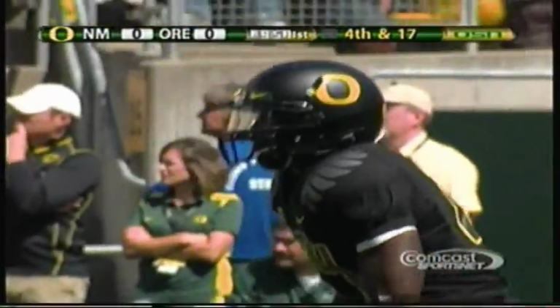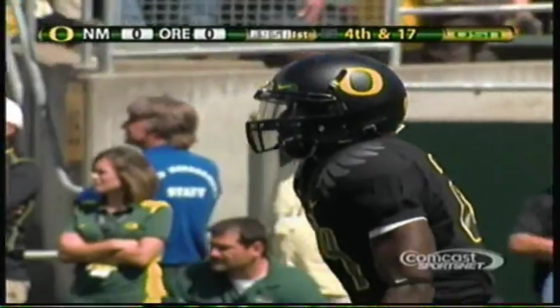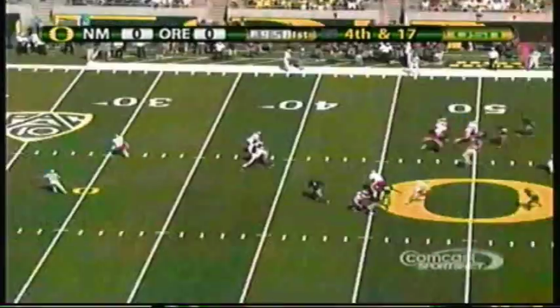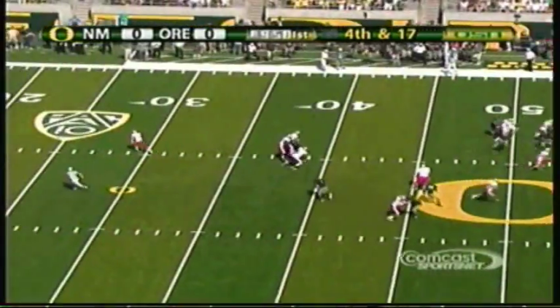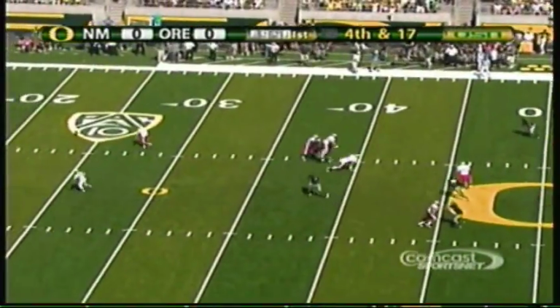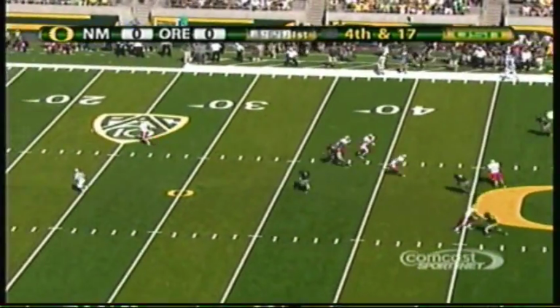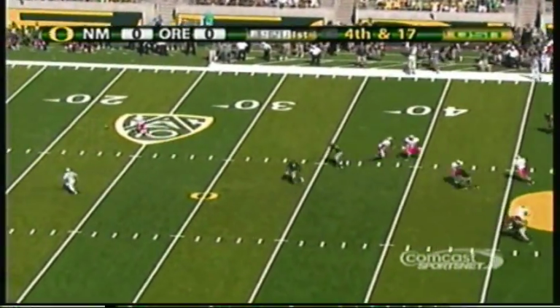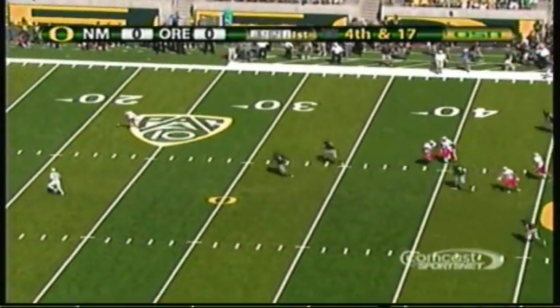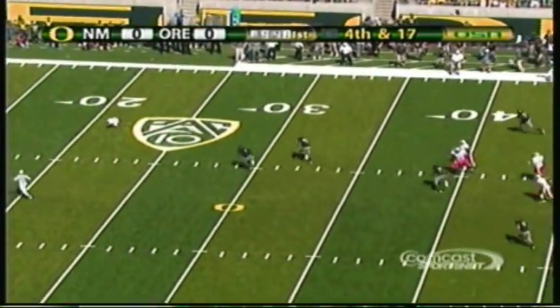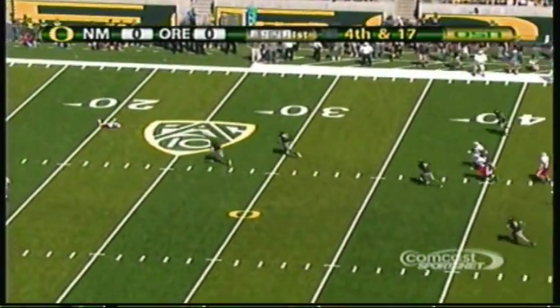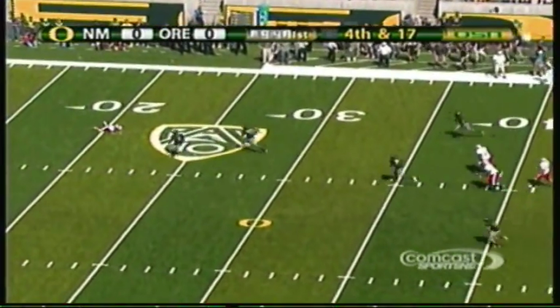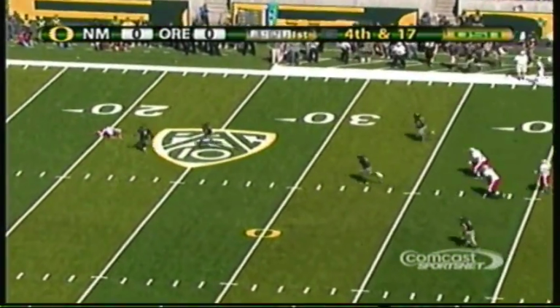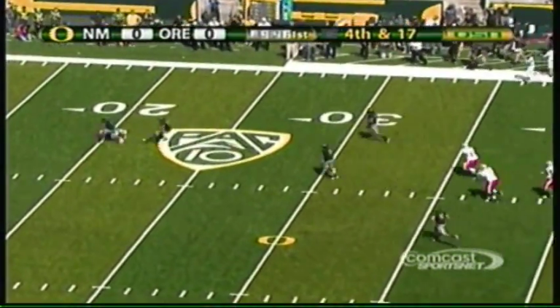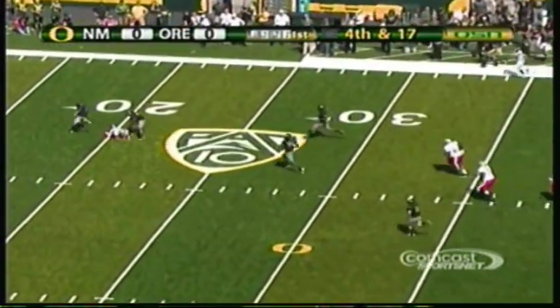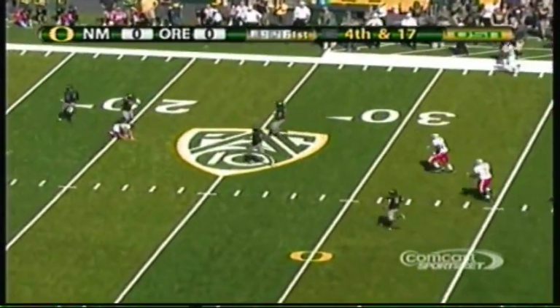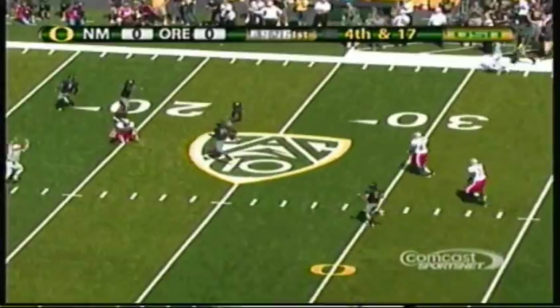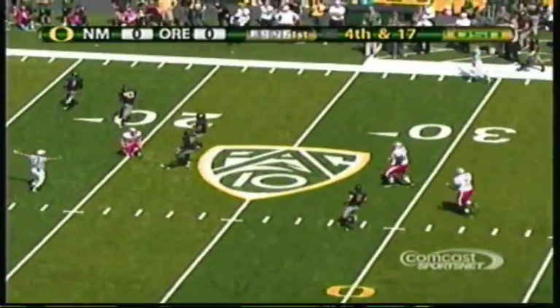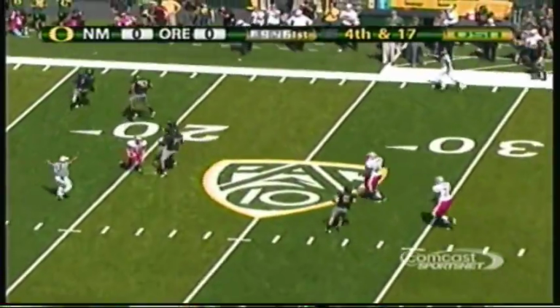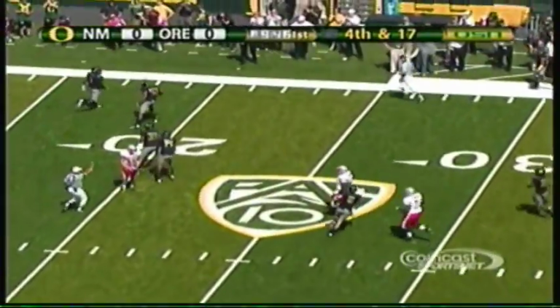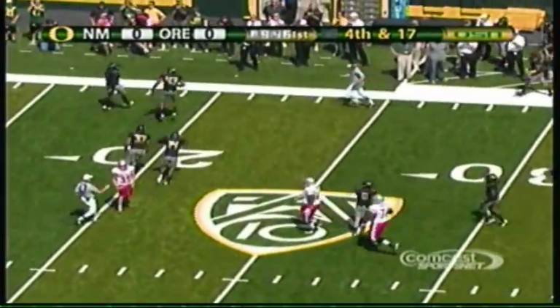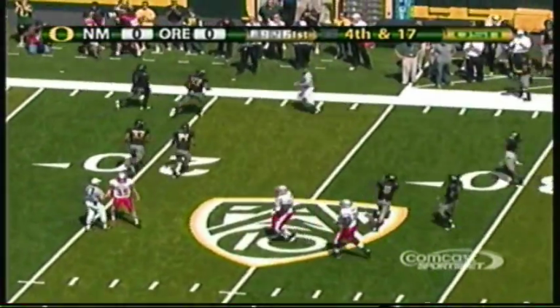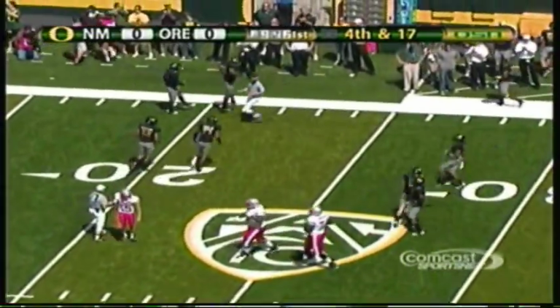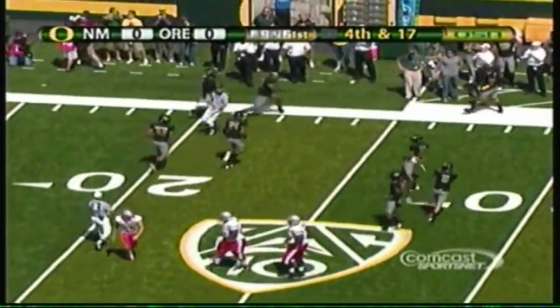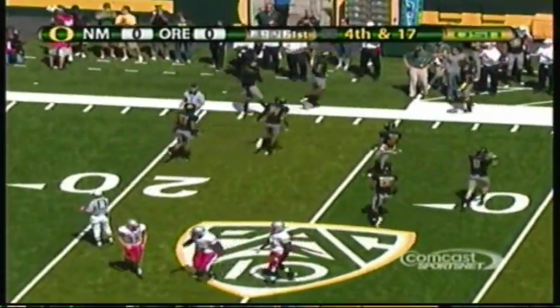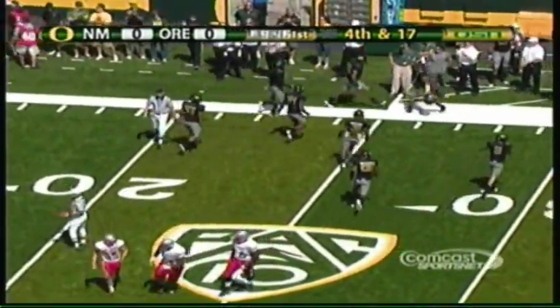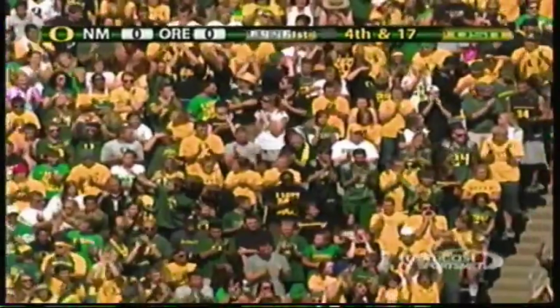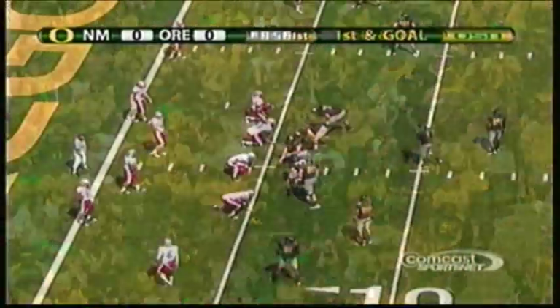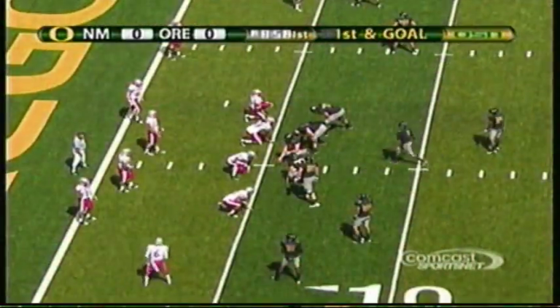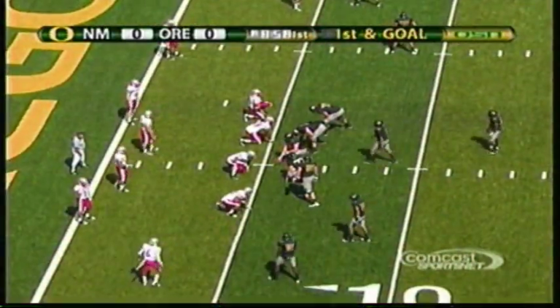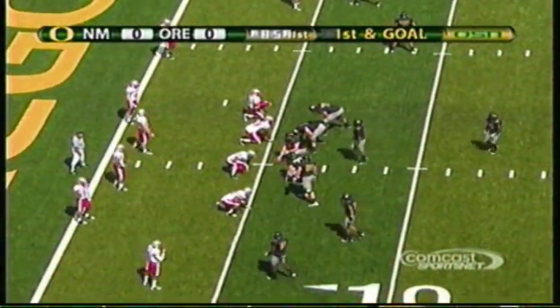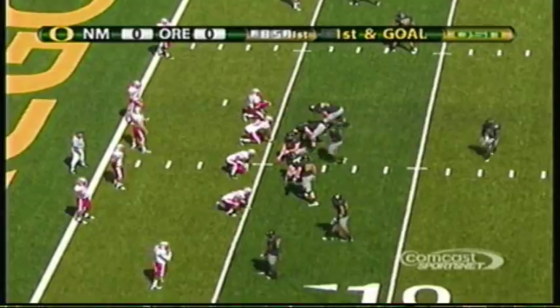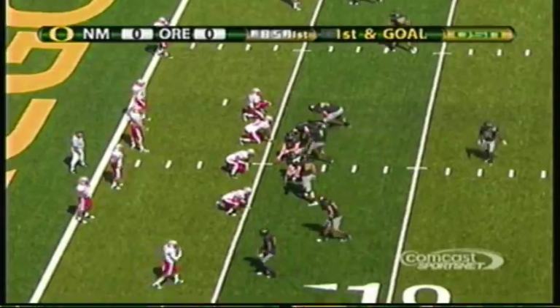Barner is deep, the ball gets away, it's on the ground — Aho just goes down and covers it. Oregon will have the ball just about where they did when they turned the ball over. Barner already with 47 yards on the game on seven carries.